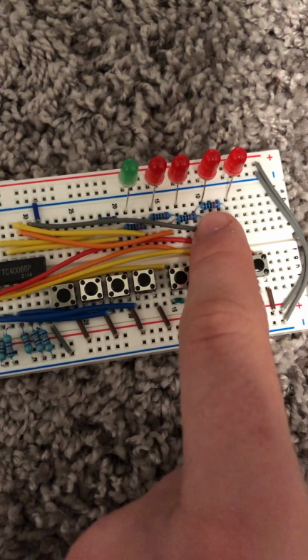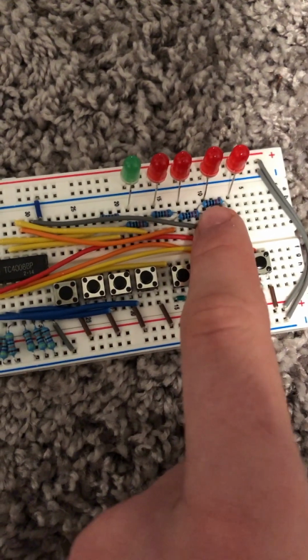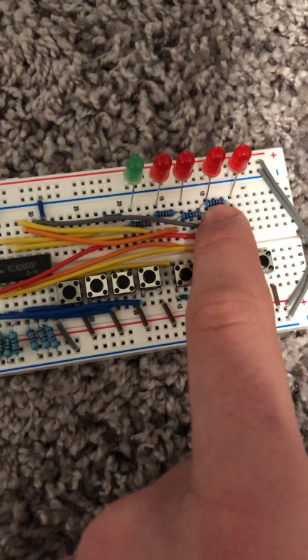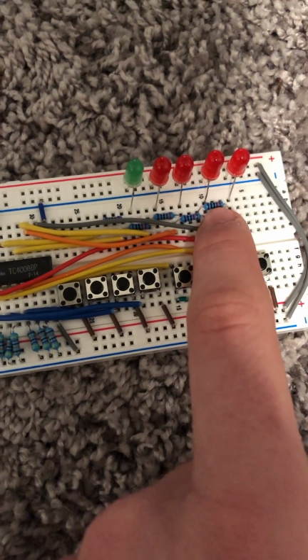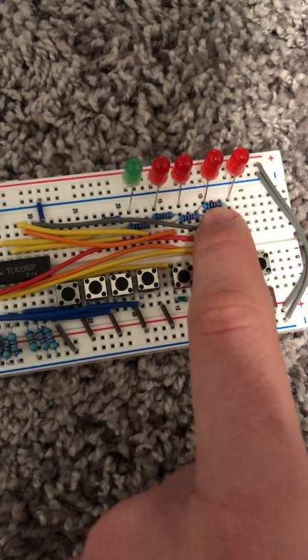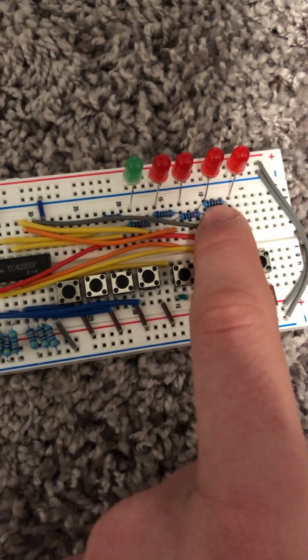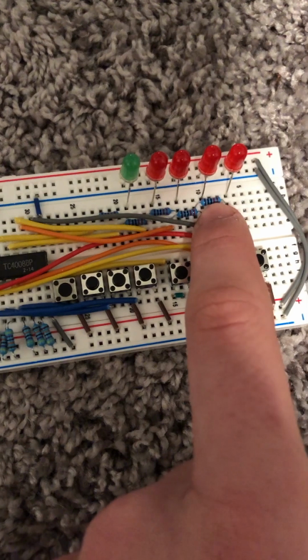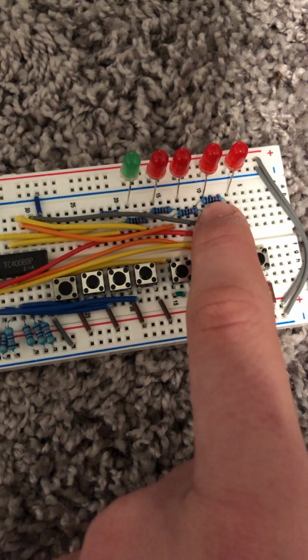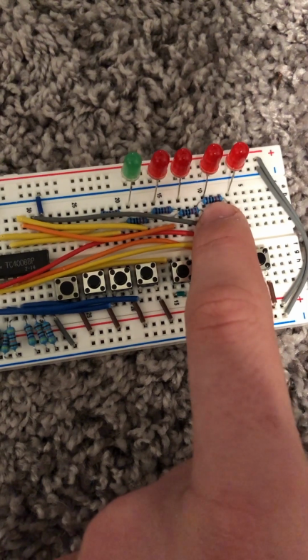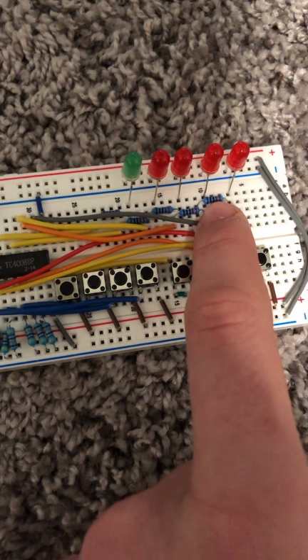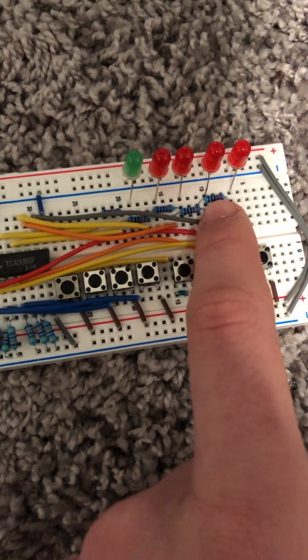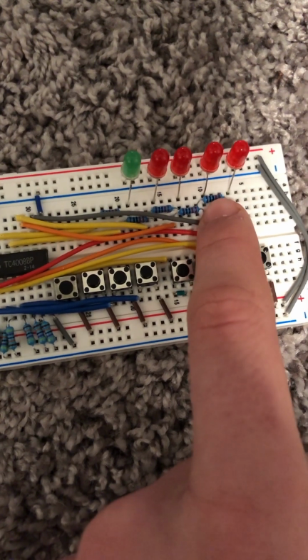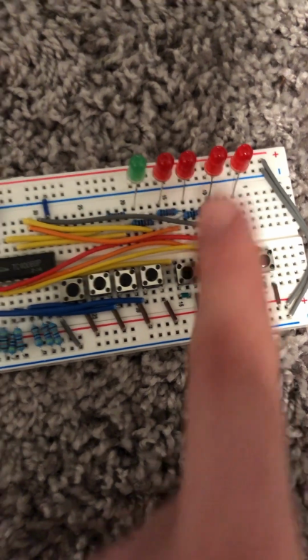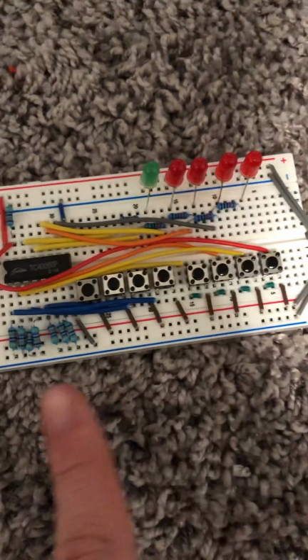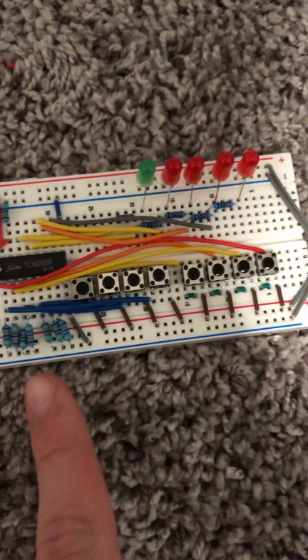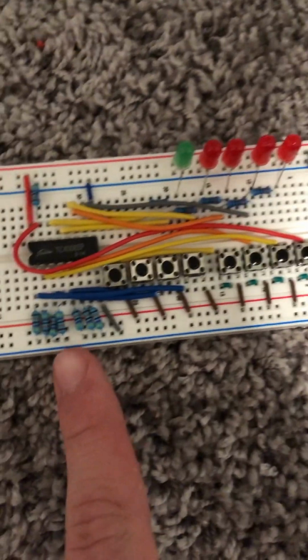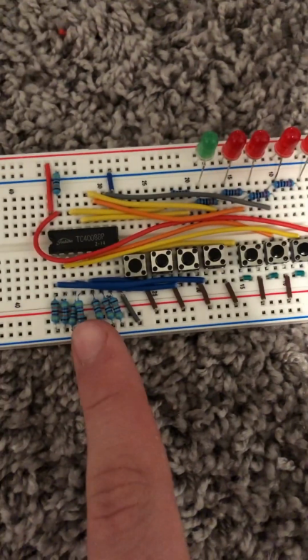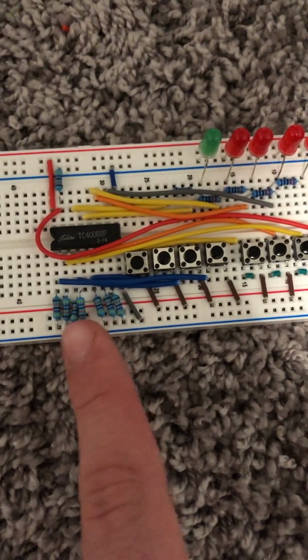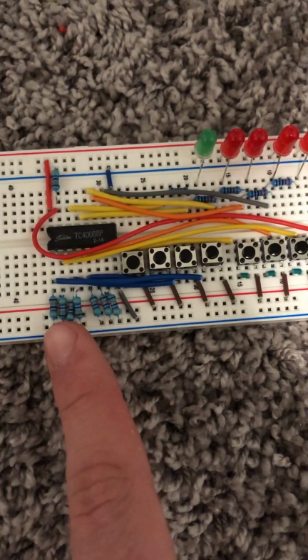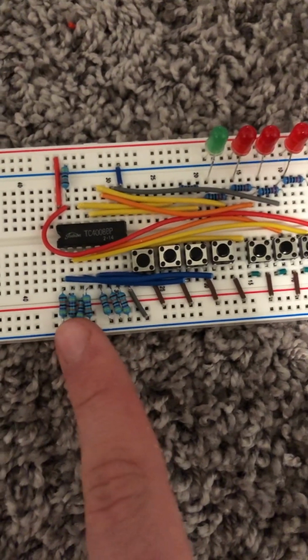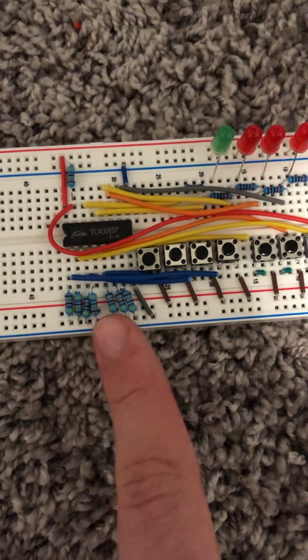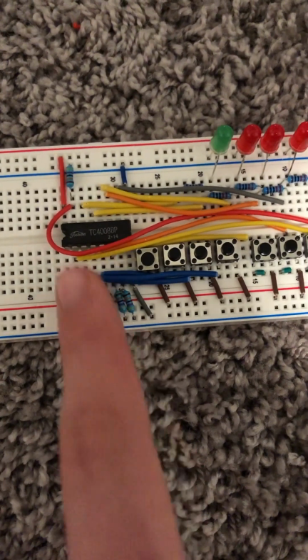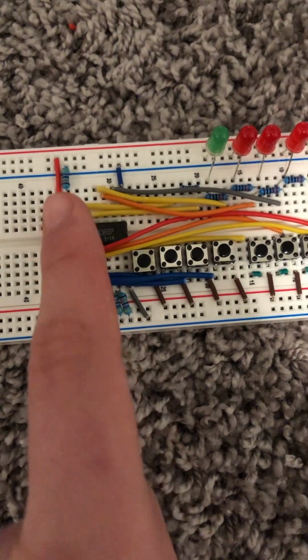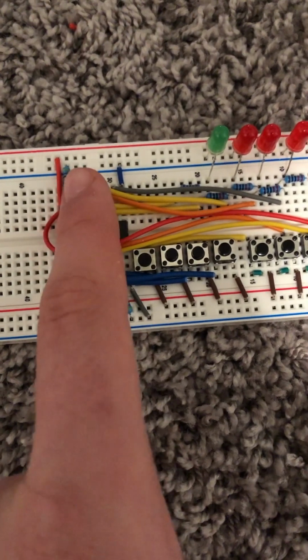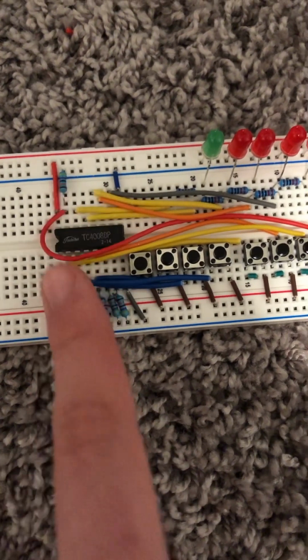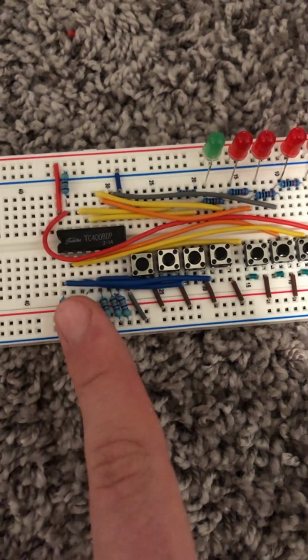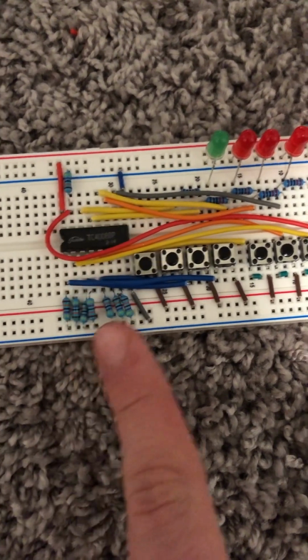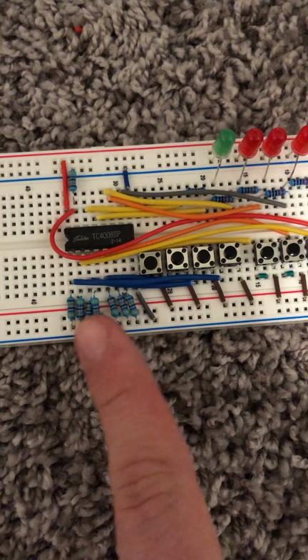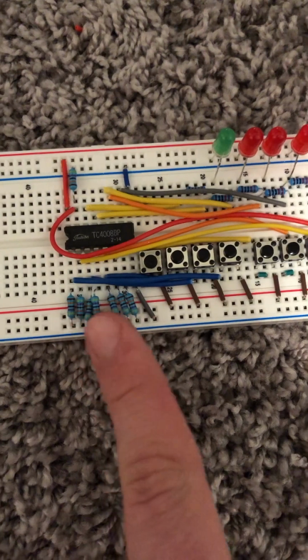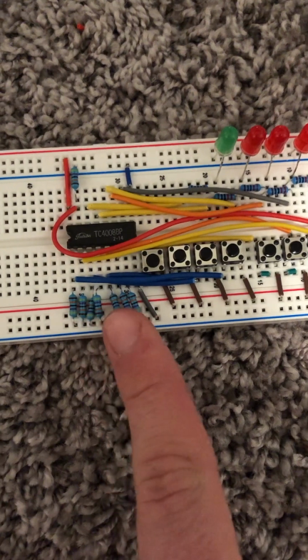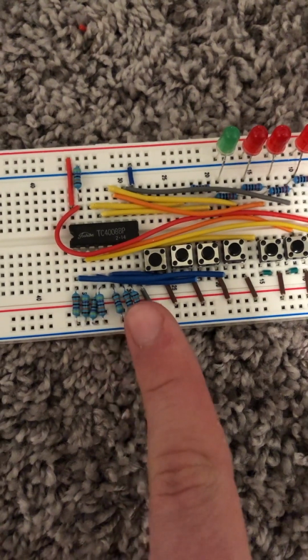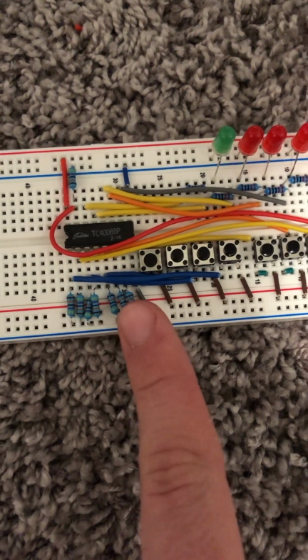These resistors are 220 ohms, and all of these others are 470 ohms.